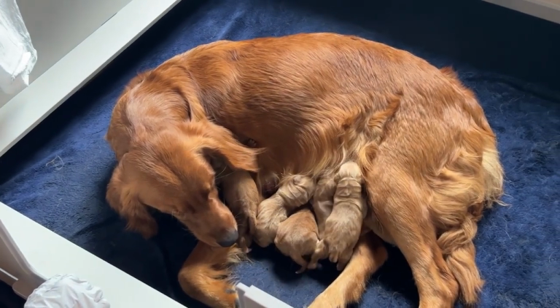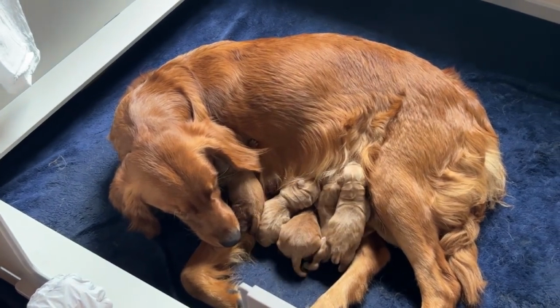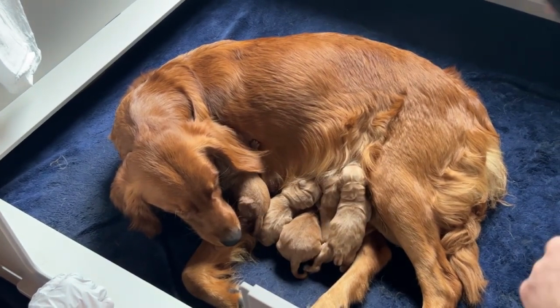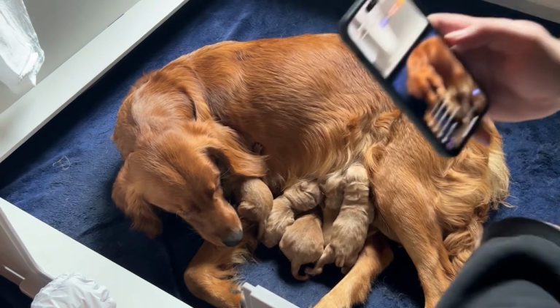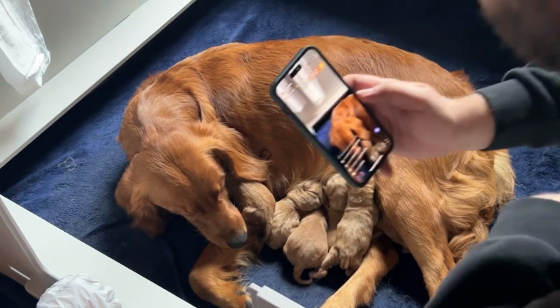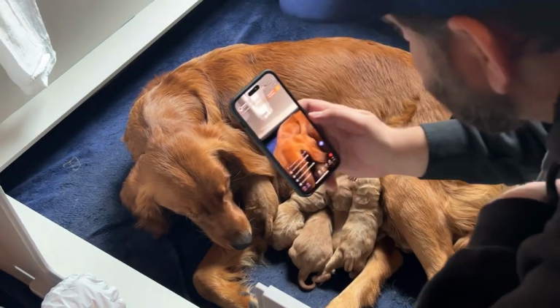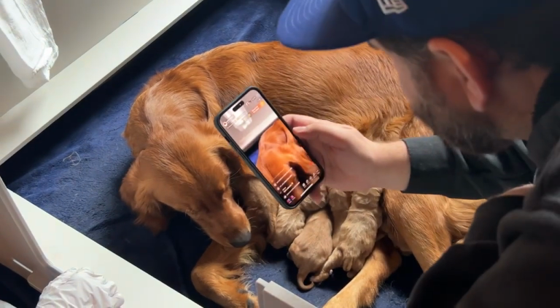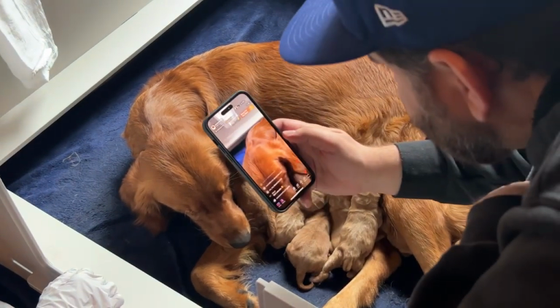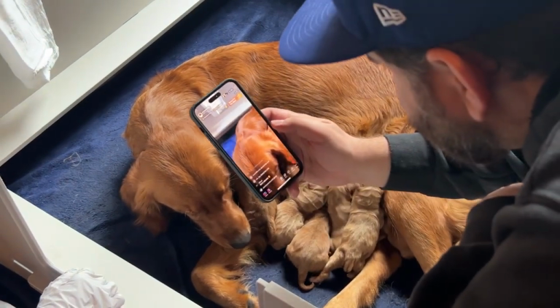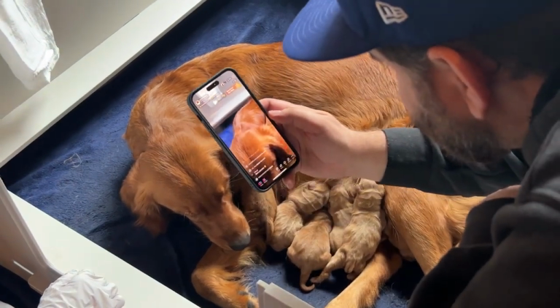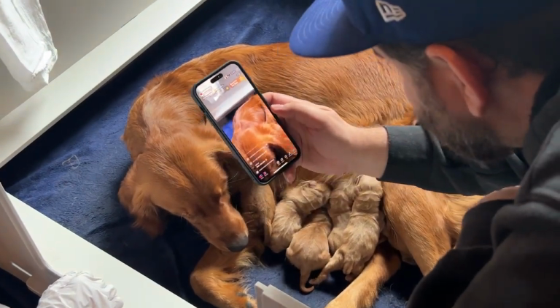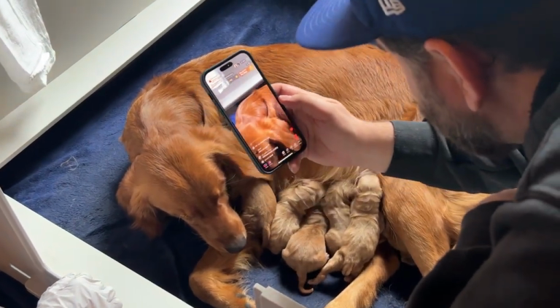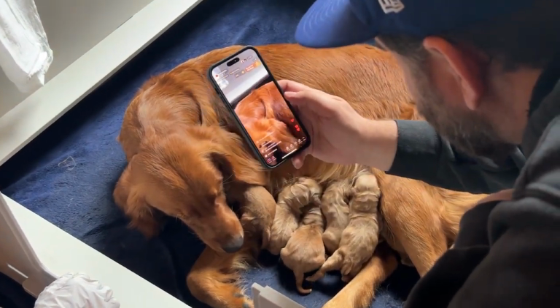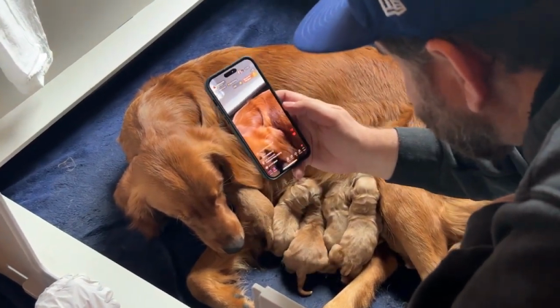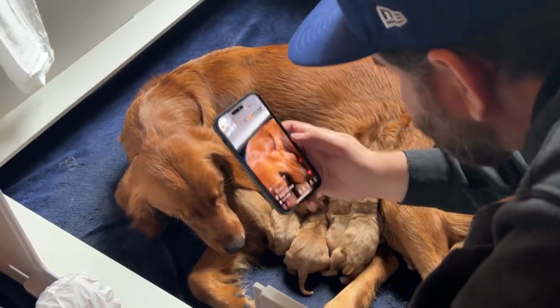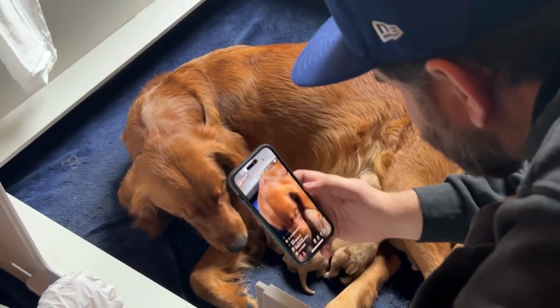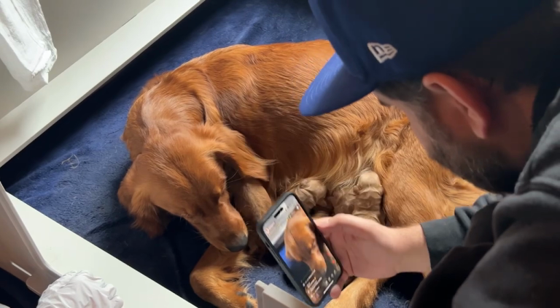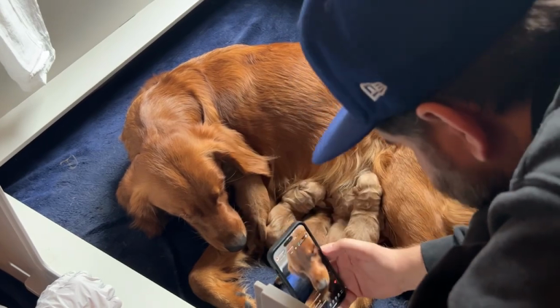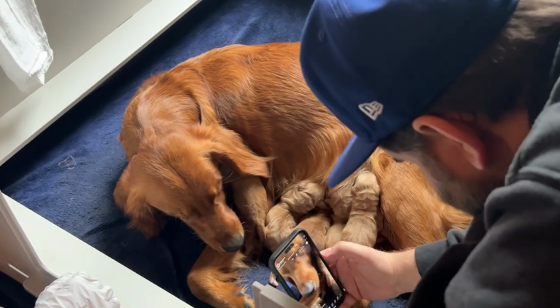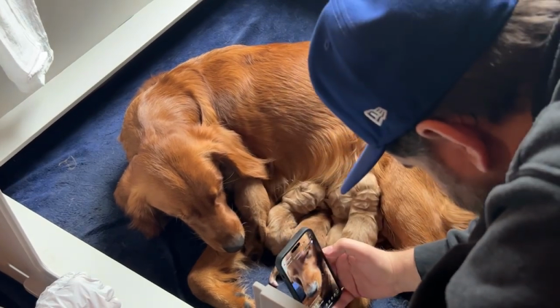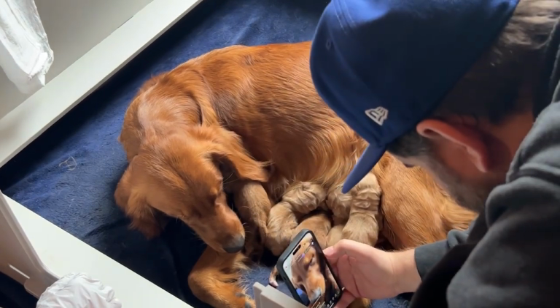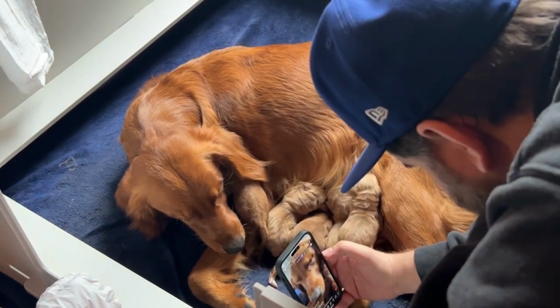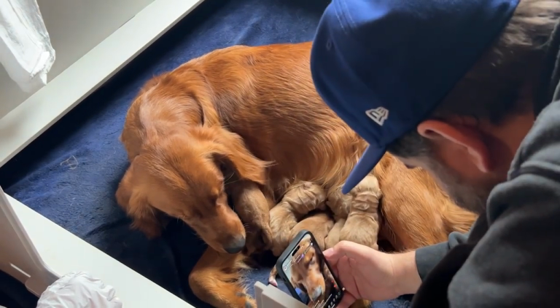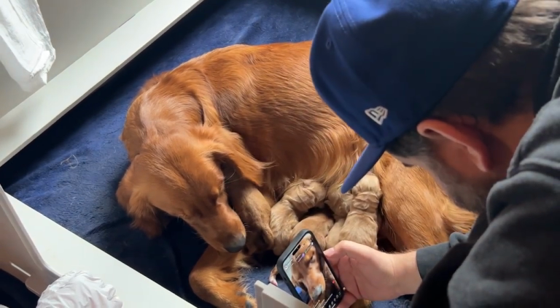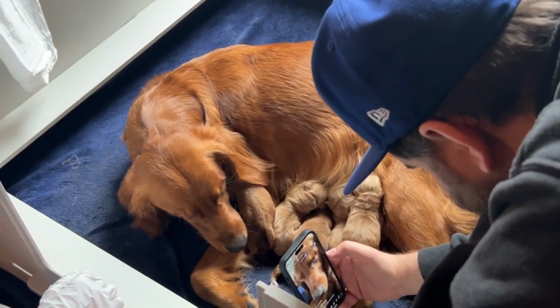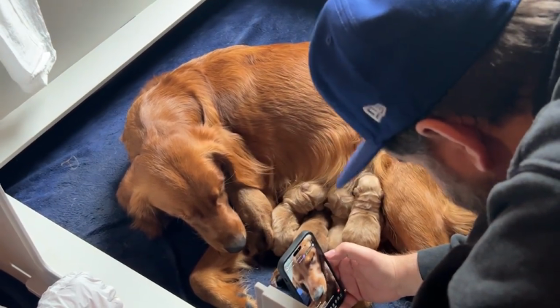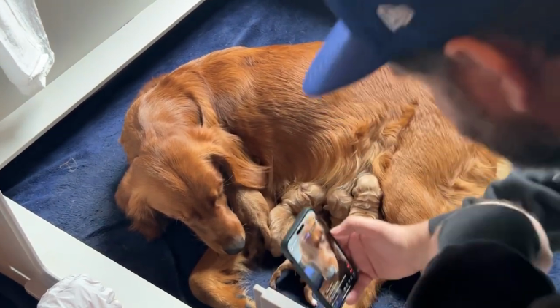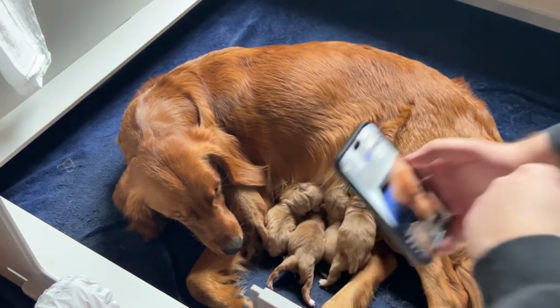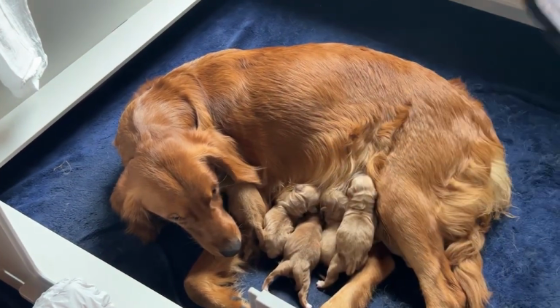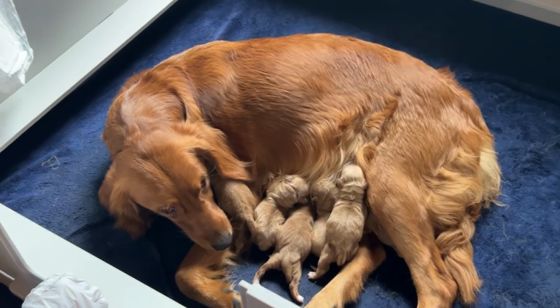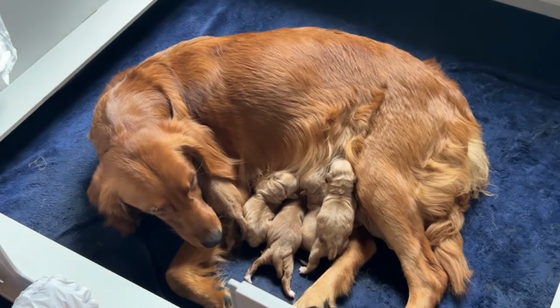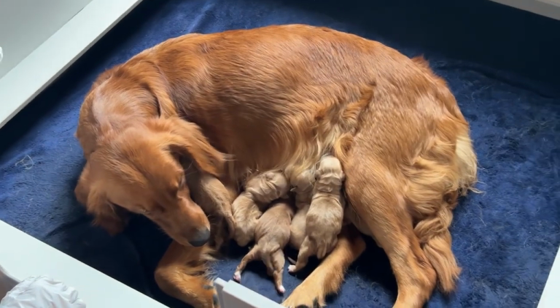Look how silky soft she is — just cuddling her pups.